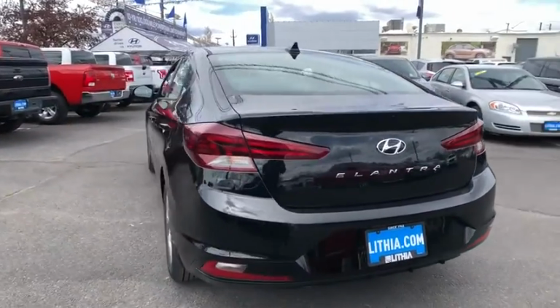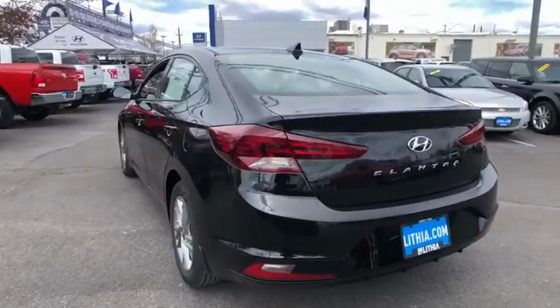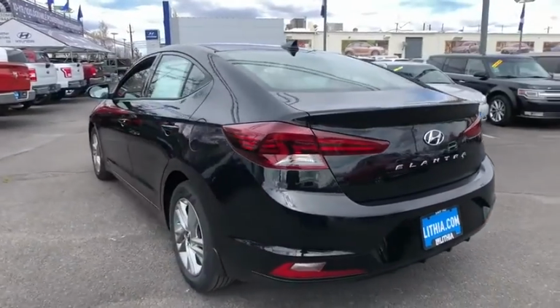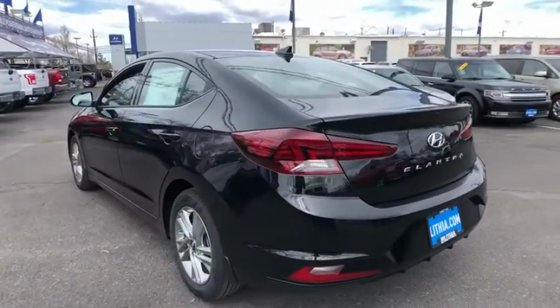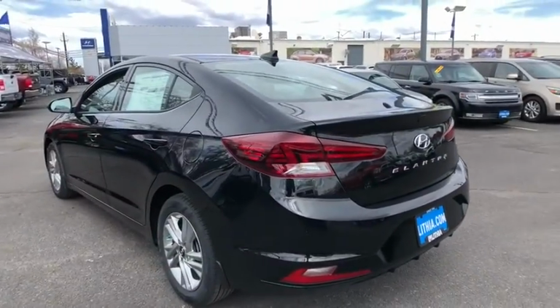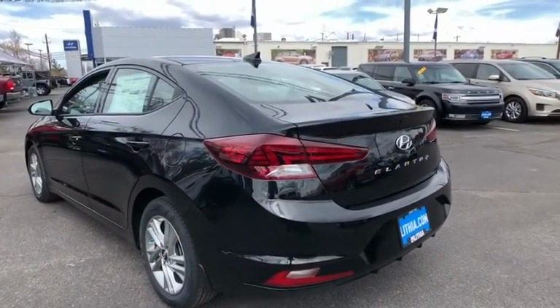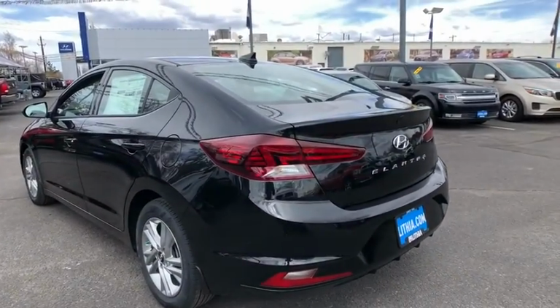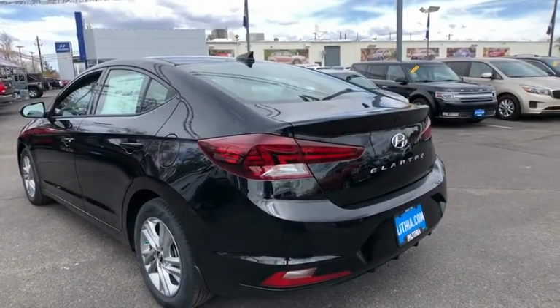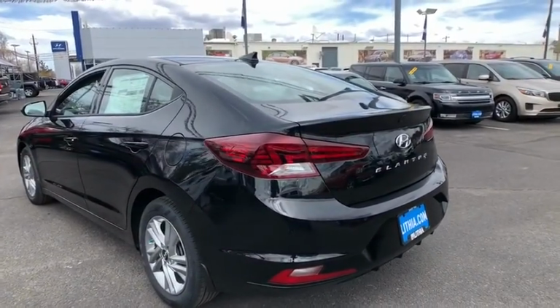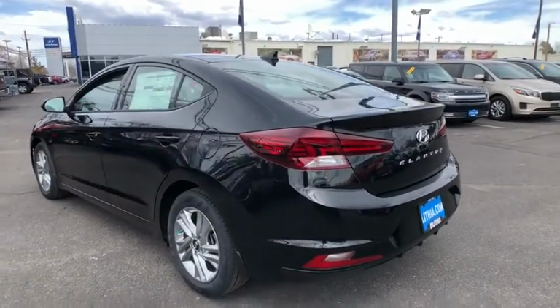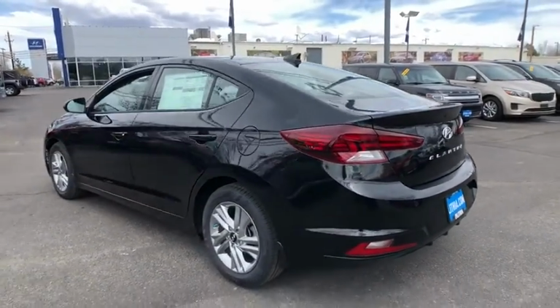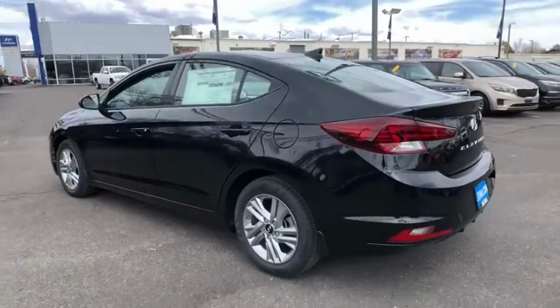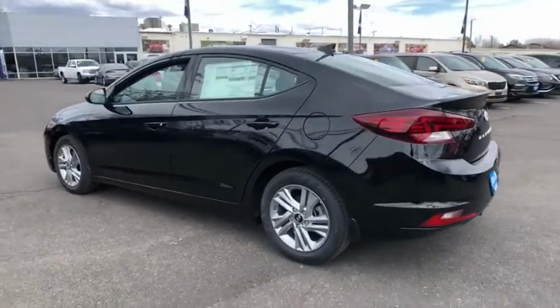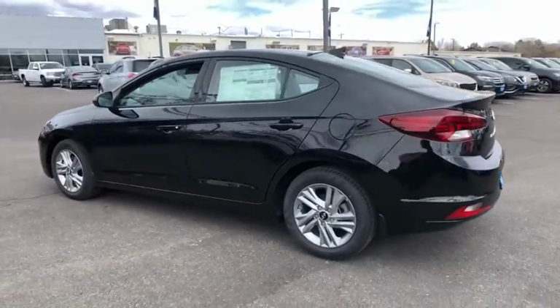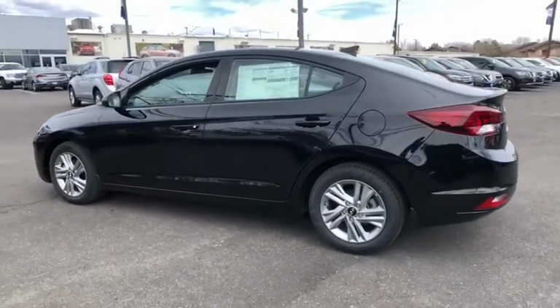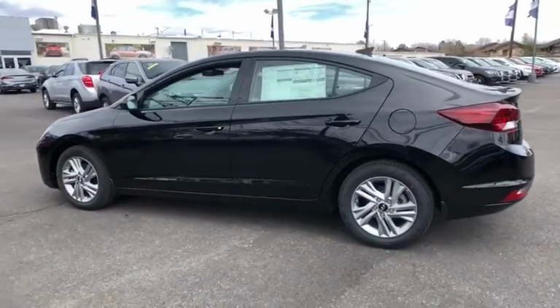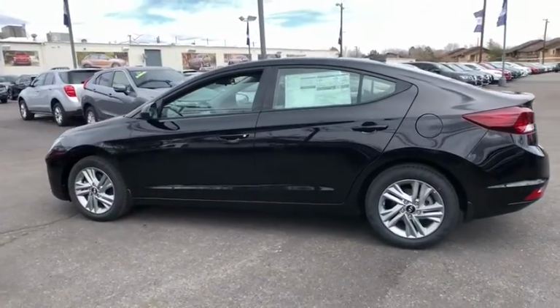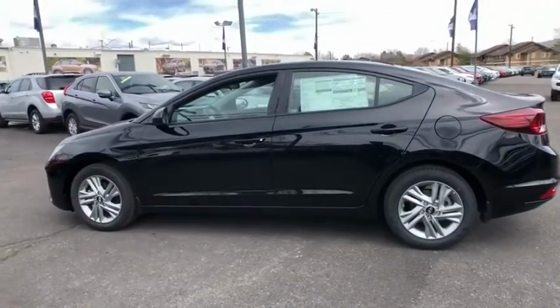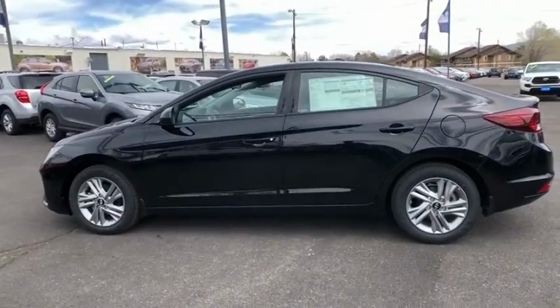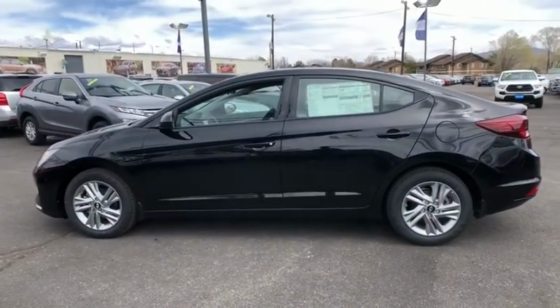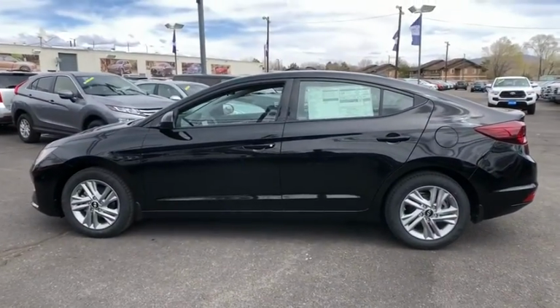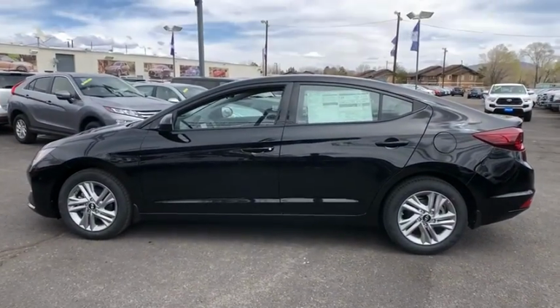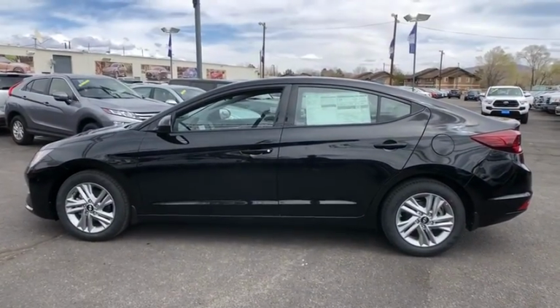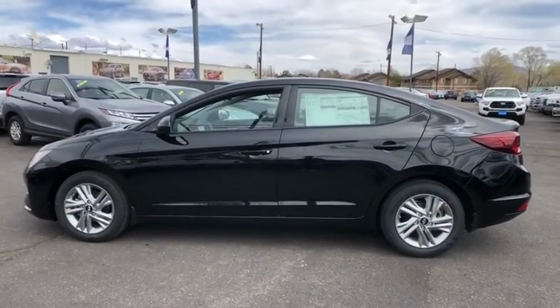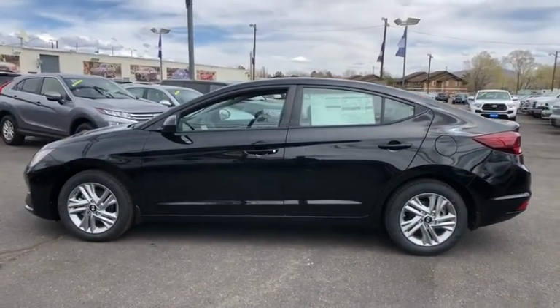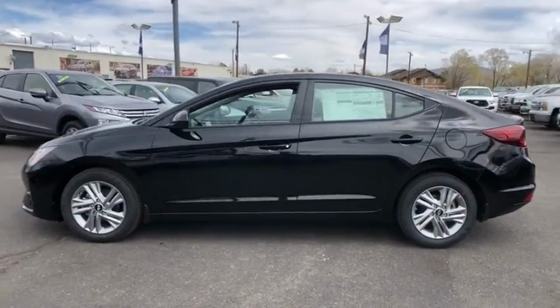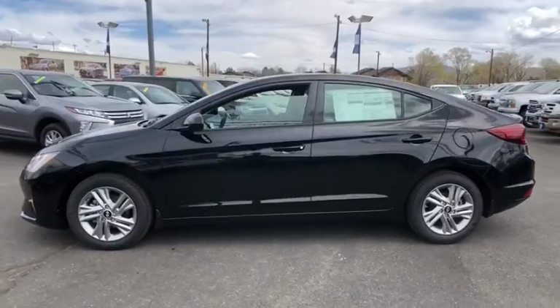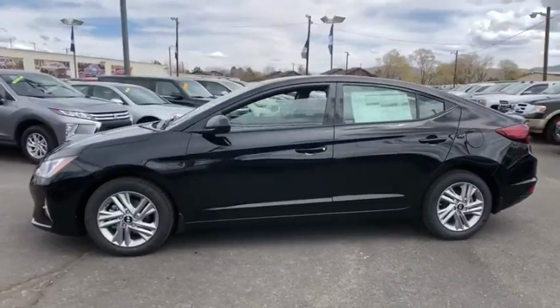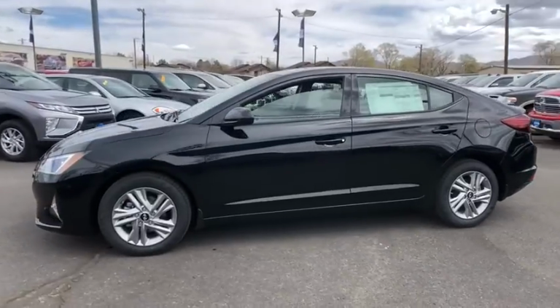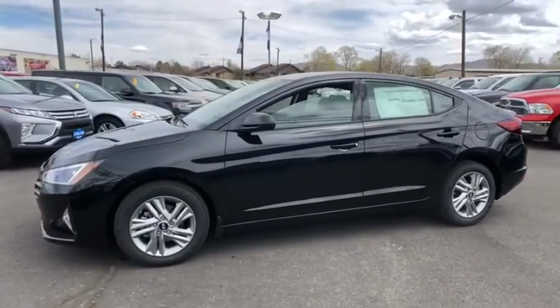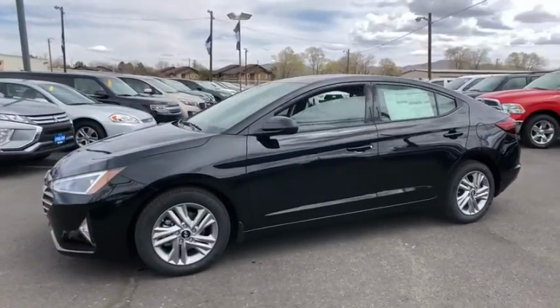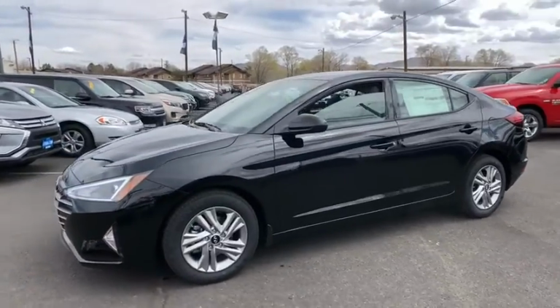Keyless entry, backup camera, Bluetooth, power steering, adjustable steering wheel, four-wheel disc brakes, aluminum wheels, cruise control, ABS four-wheel, AM-FM stereo radio.